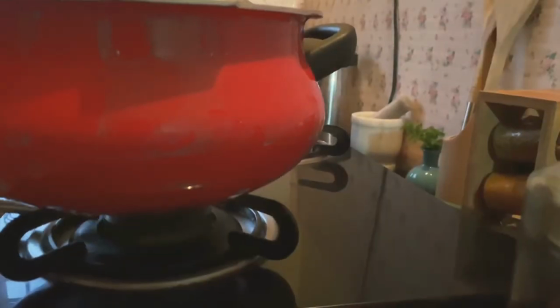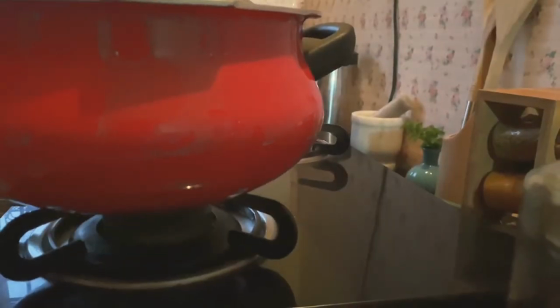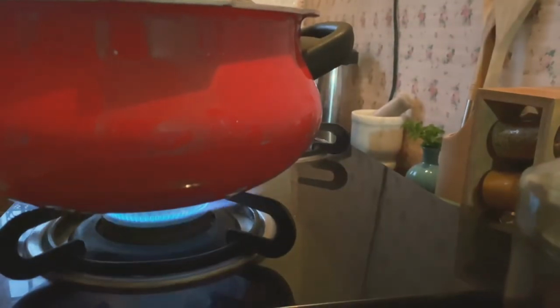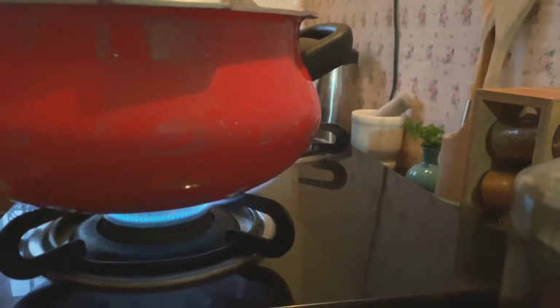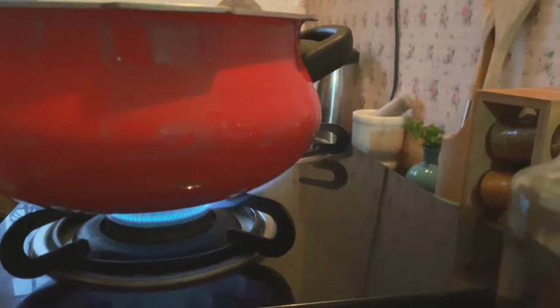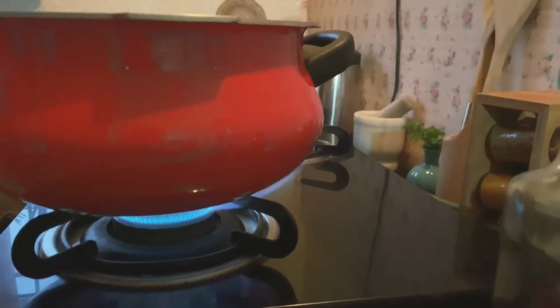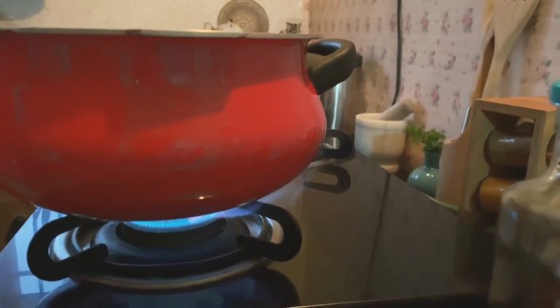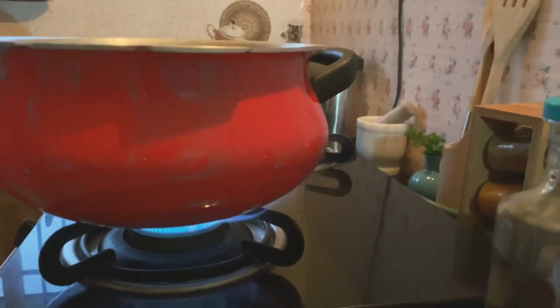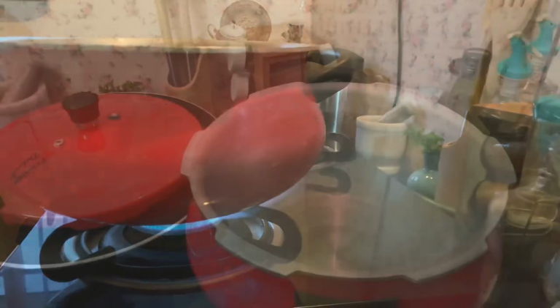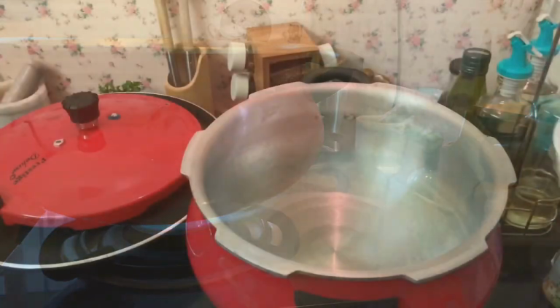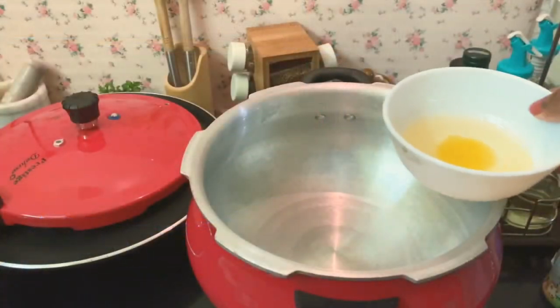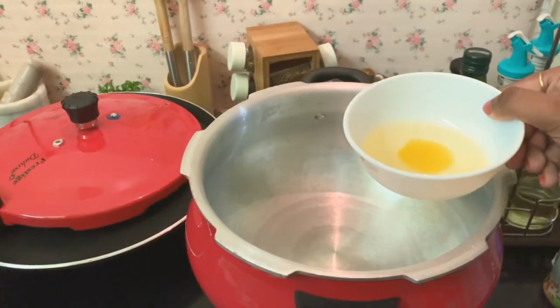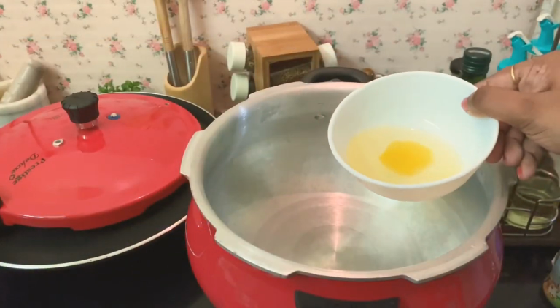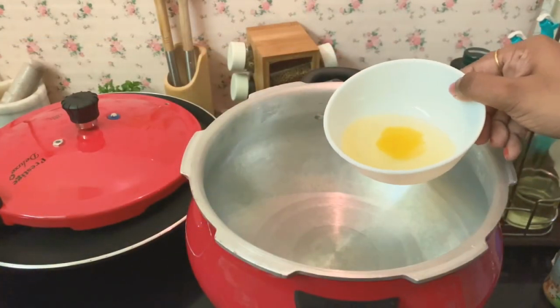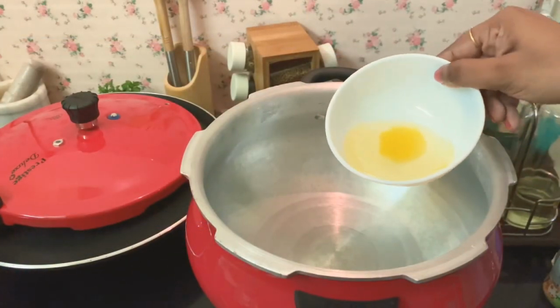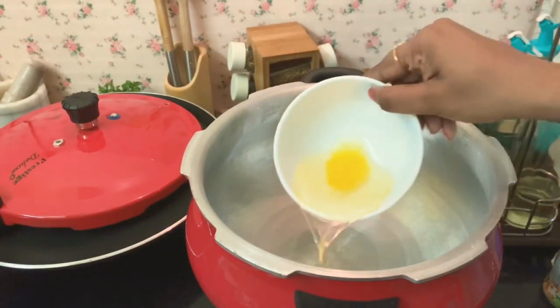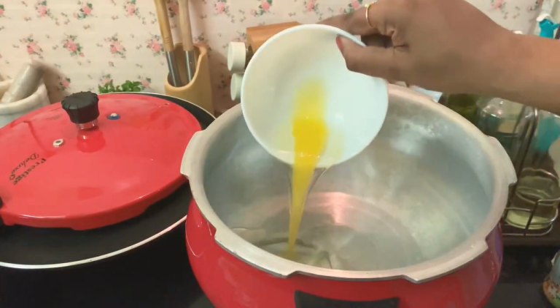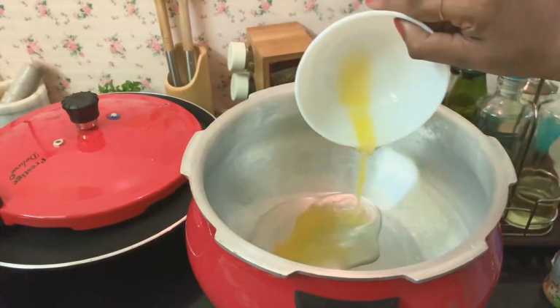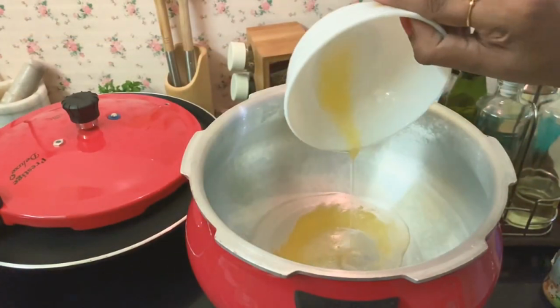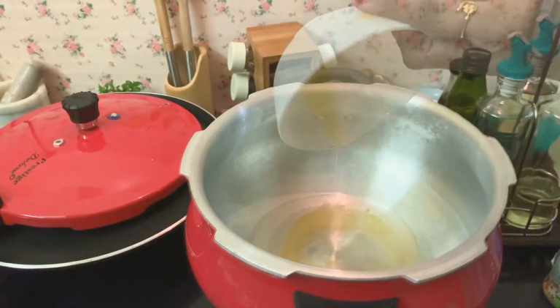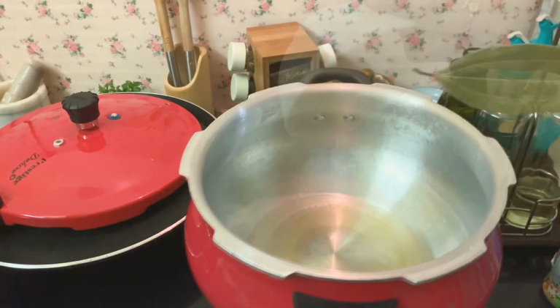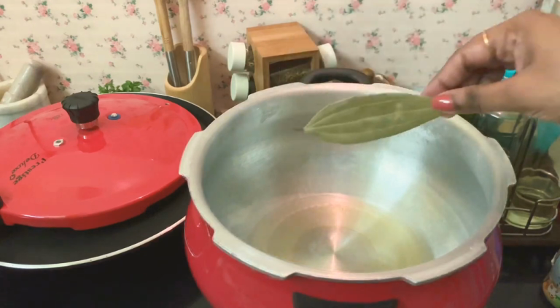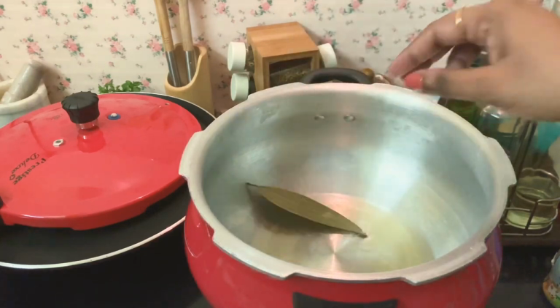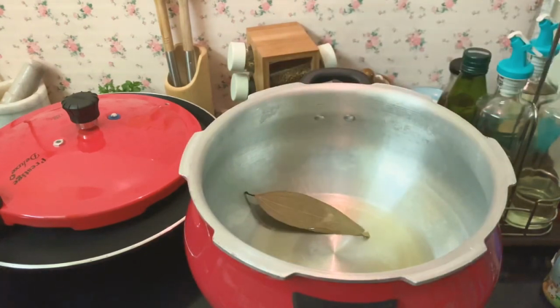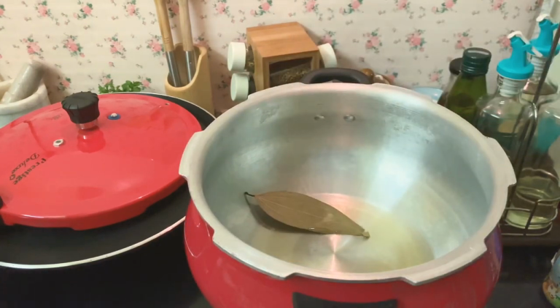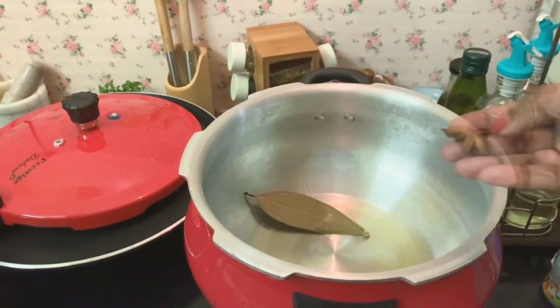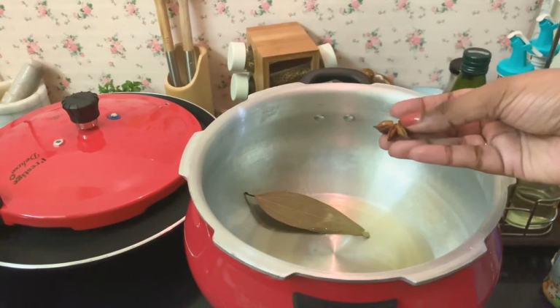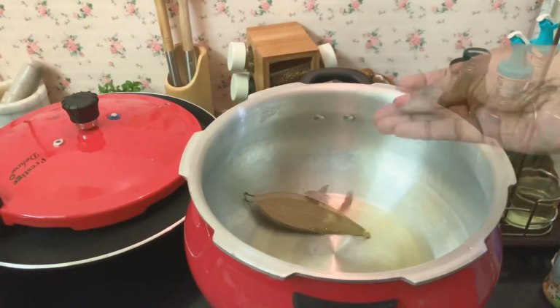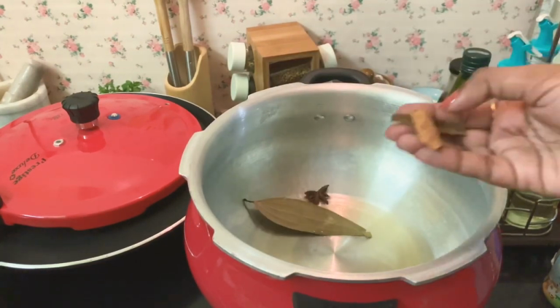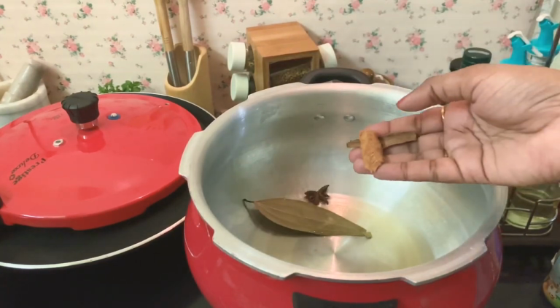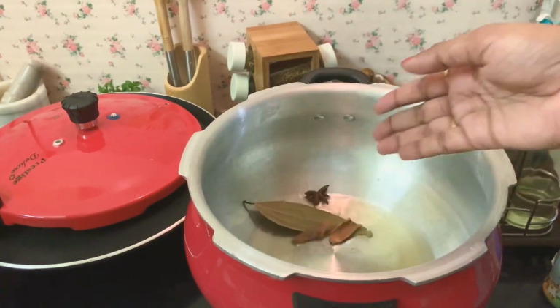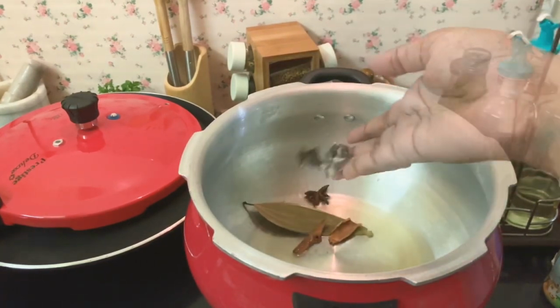Now in a pressure pan, take 2 tbsp of oil and 1 tbsp of ghee. Once the ghee melts, you can add the whole spices one by one.